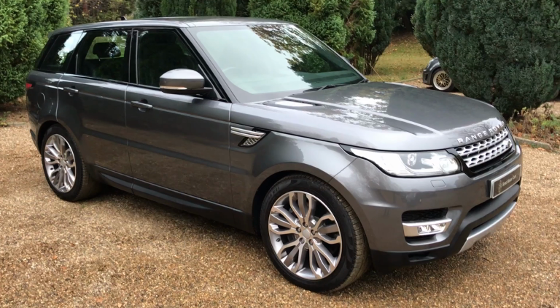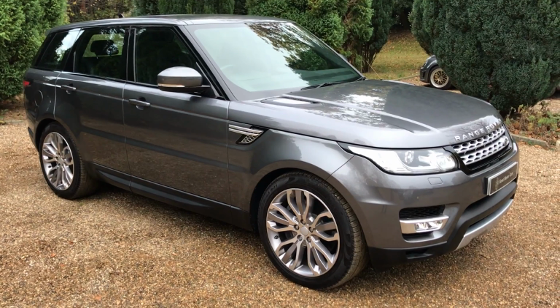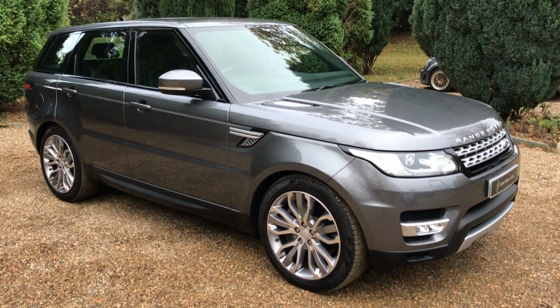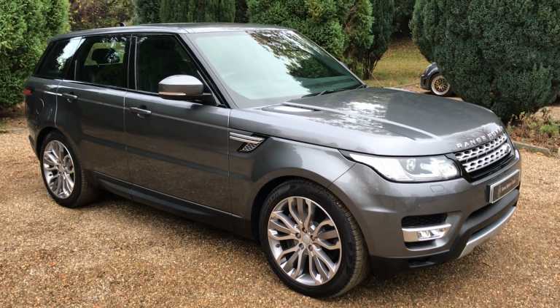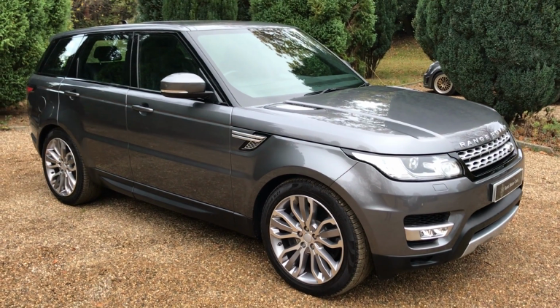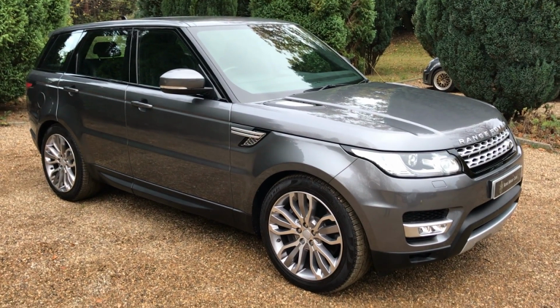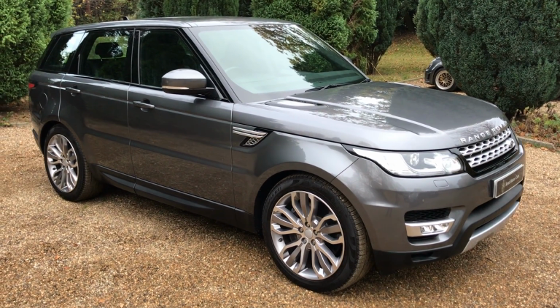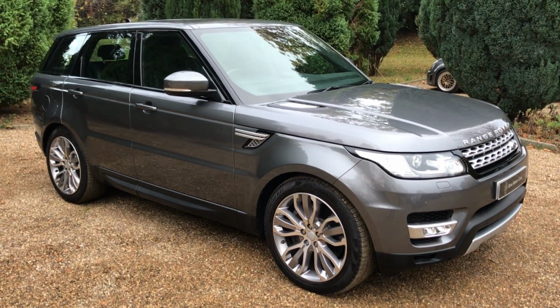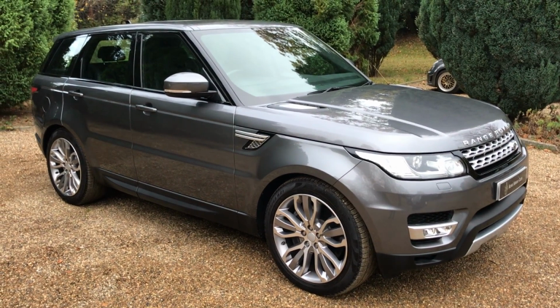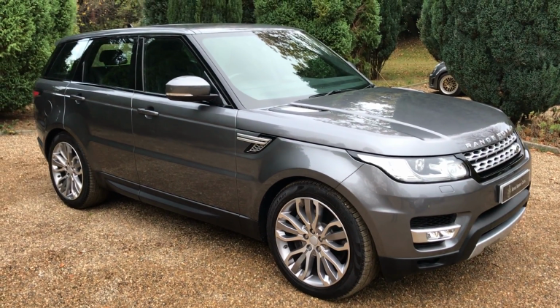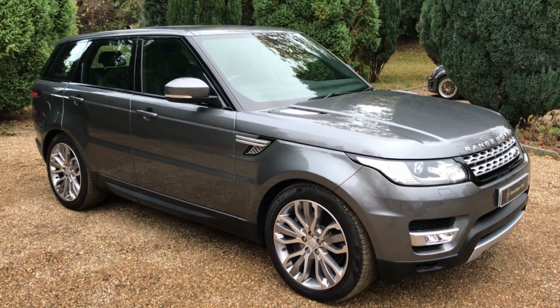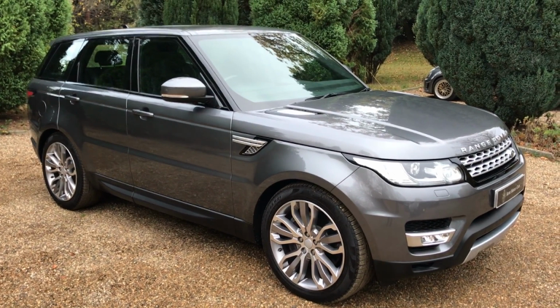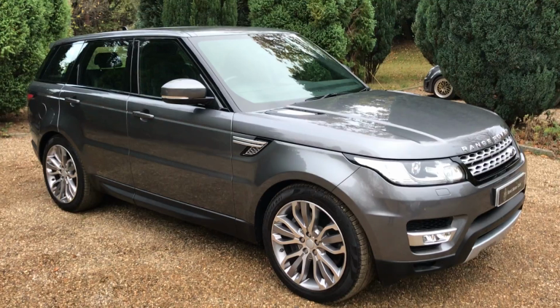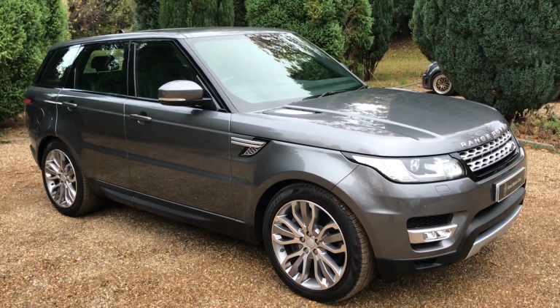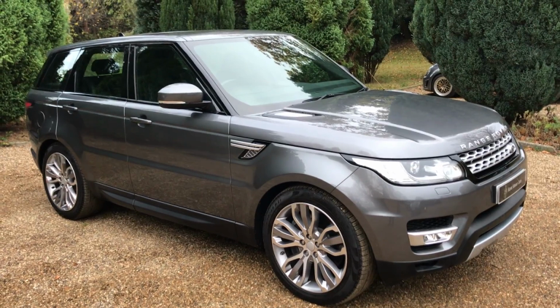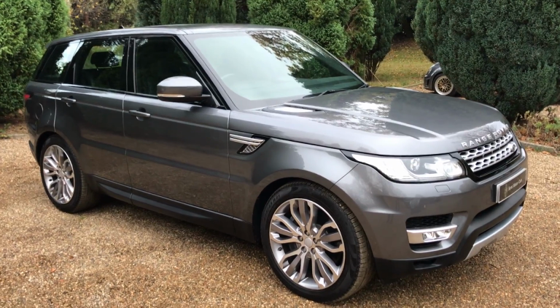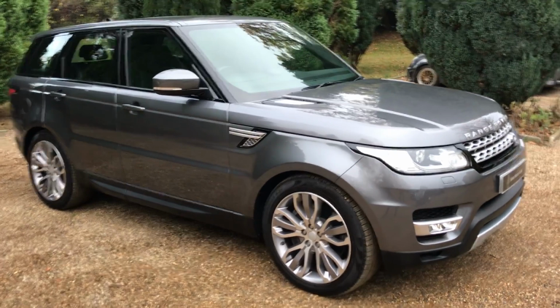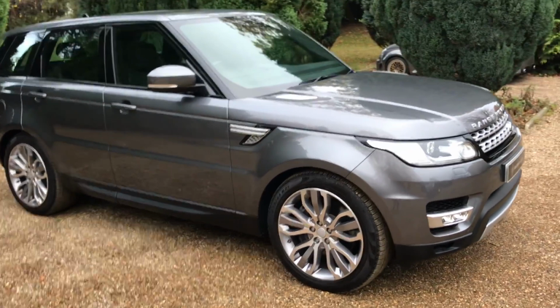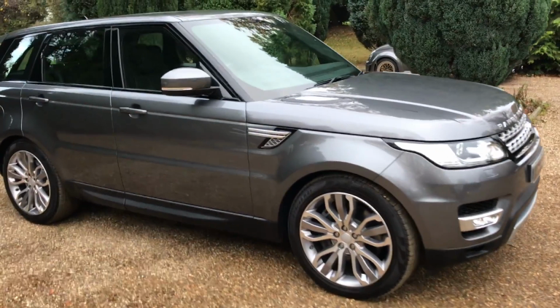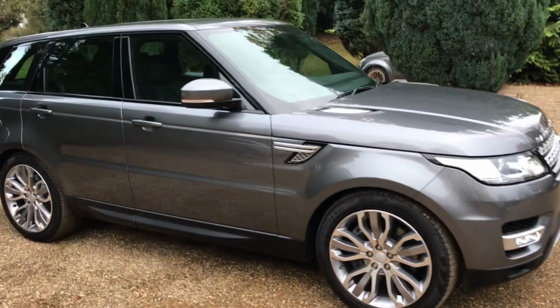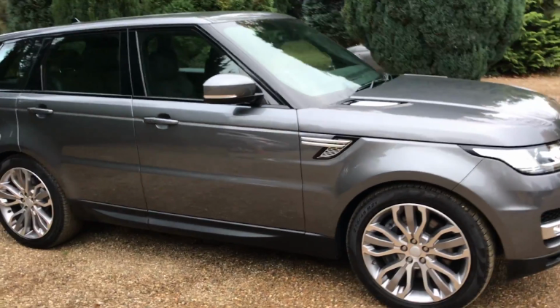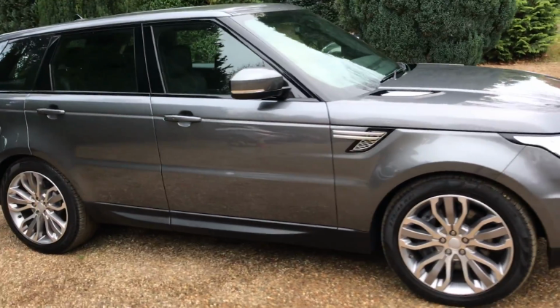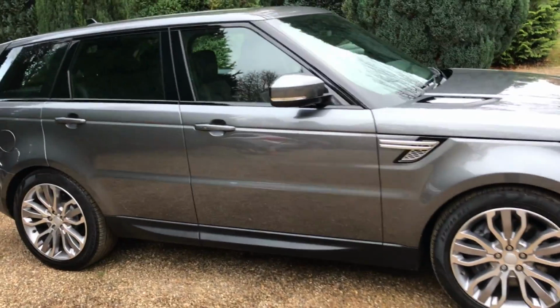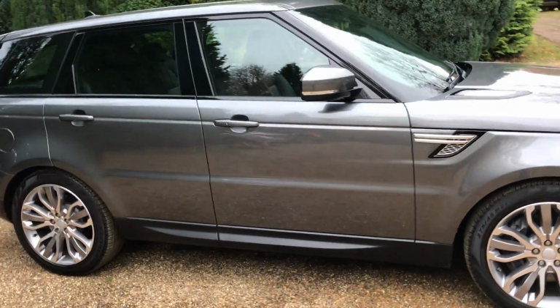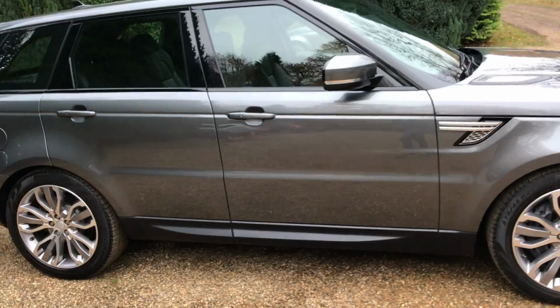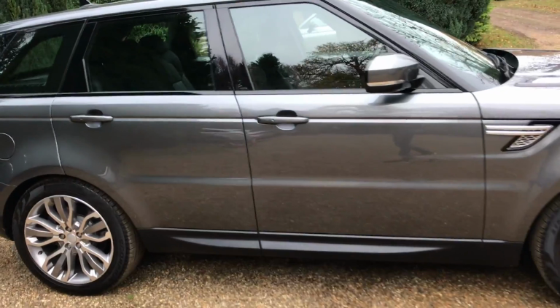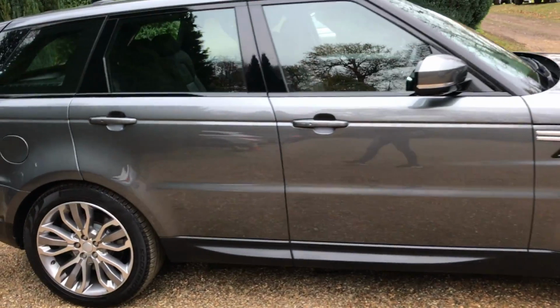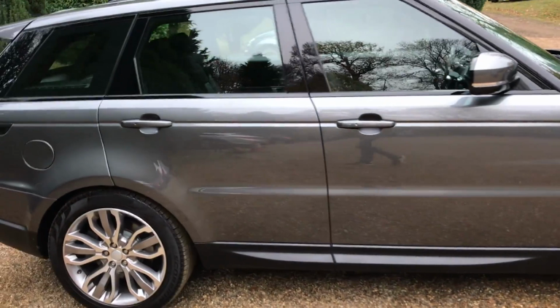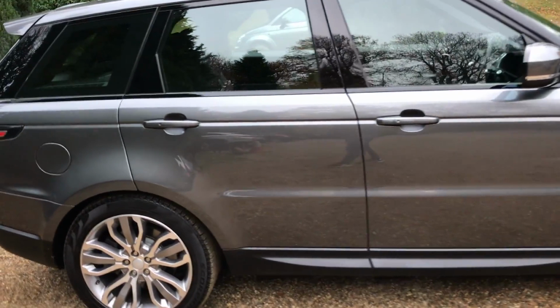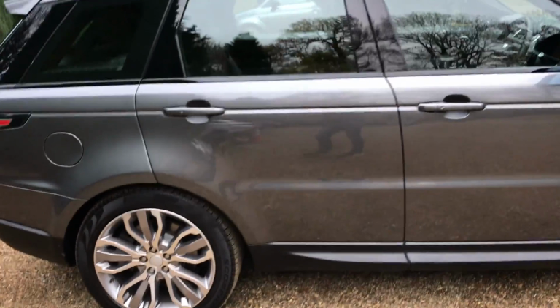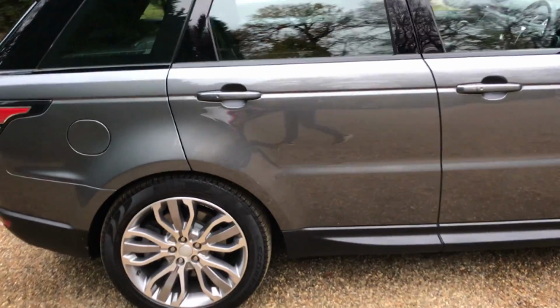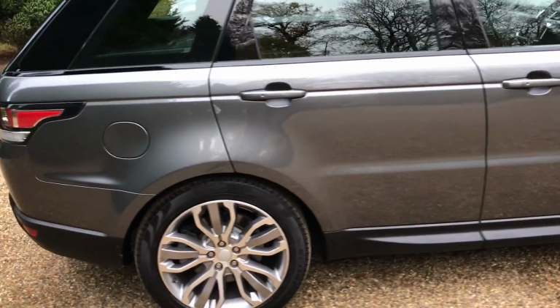Hi everyone, this is Redford here from Kemp Motorcars. This is a short video to show you our 2015 Range Rover Sport HSE that we've just taken into stock. The car has covered just over 13,000 miles and has a full service history, last being completed just two months ago.